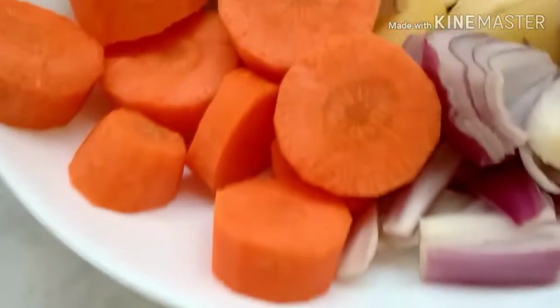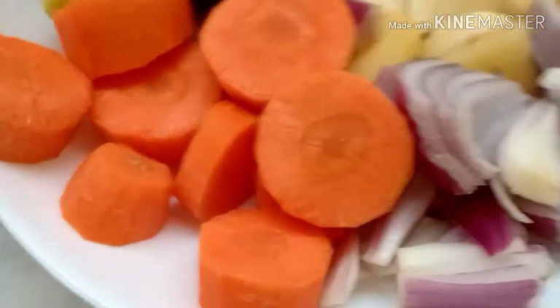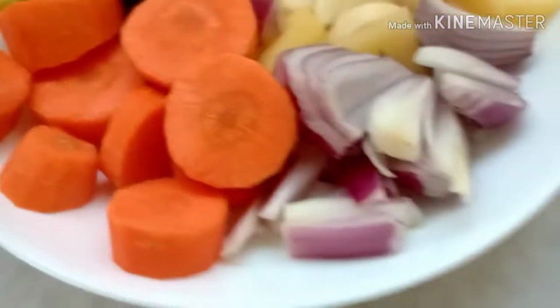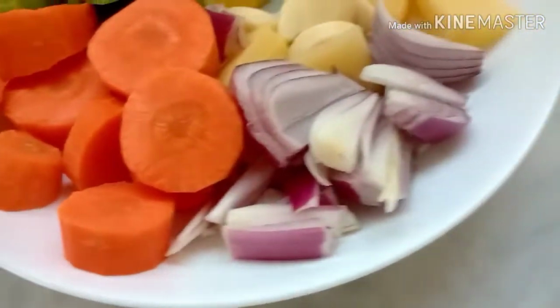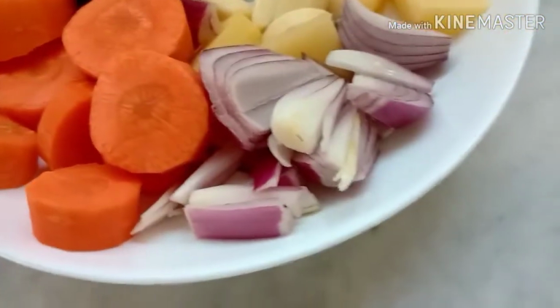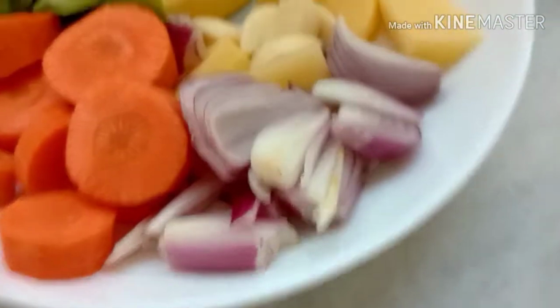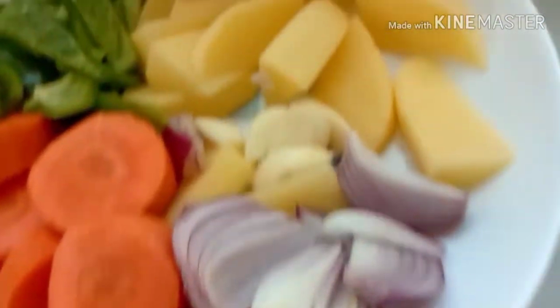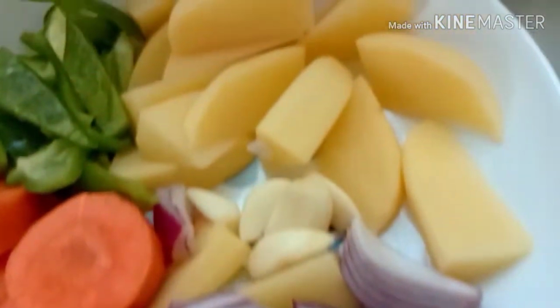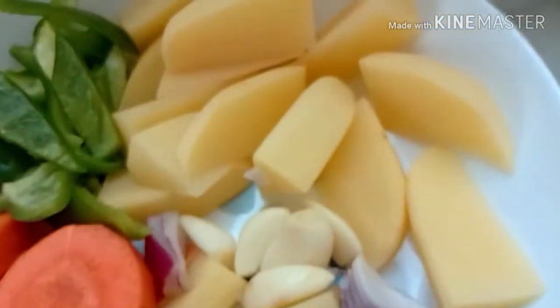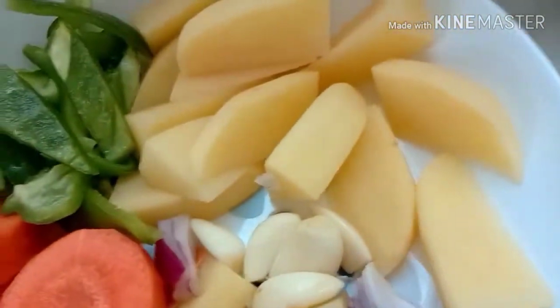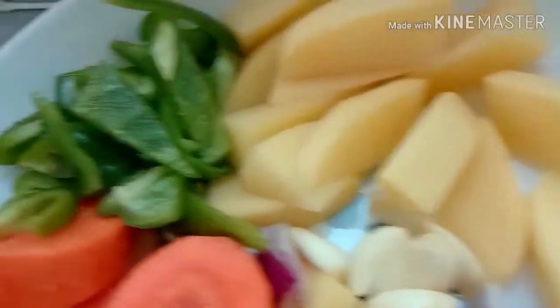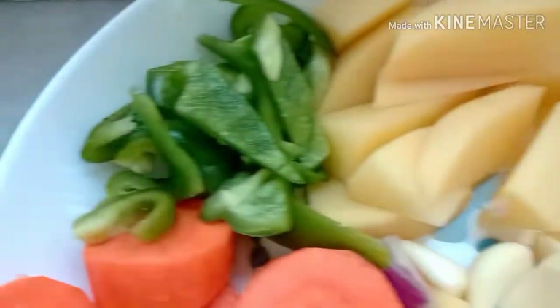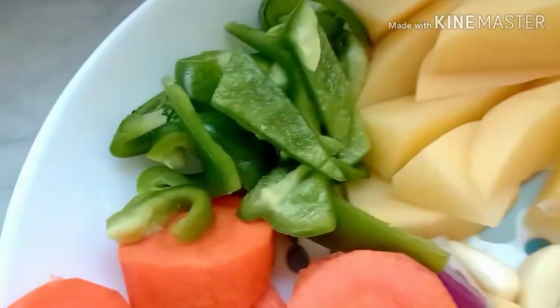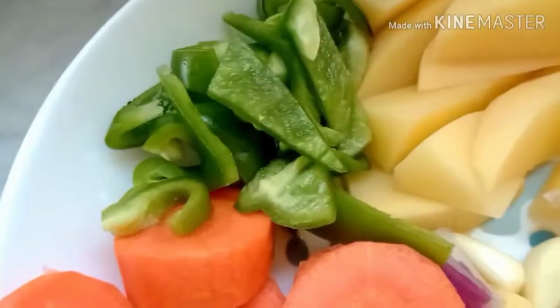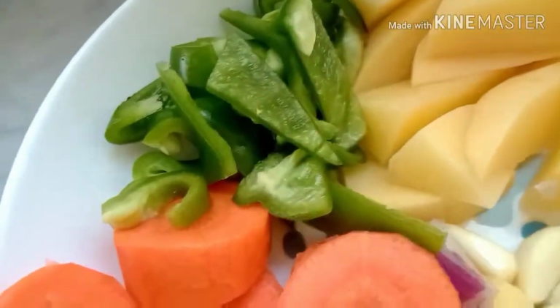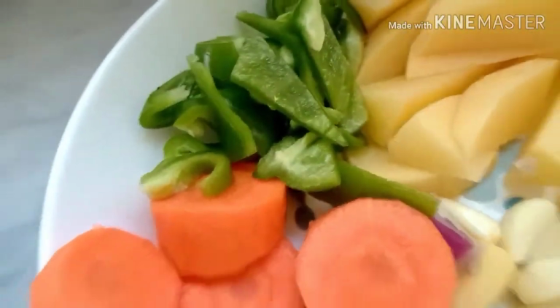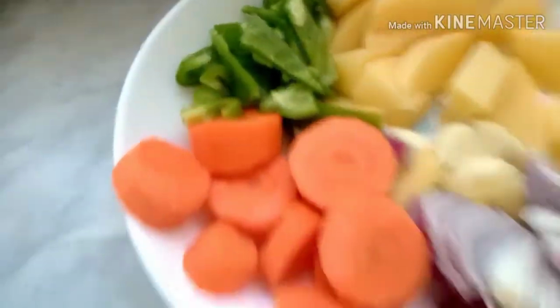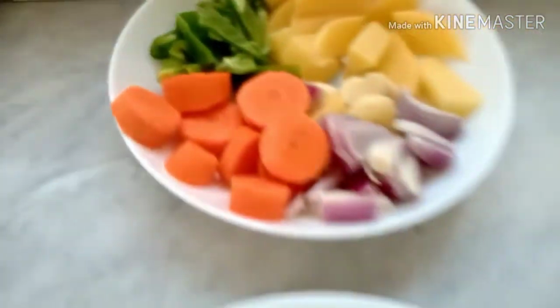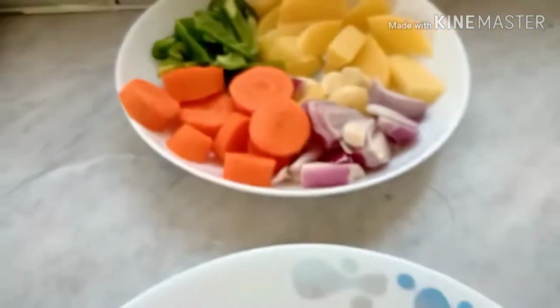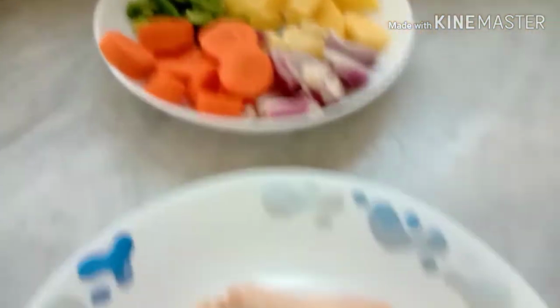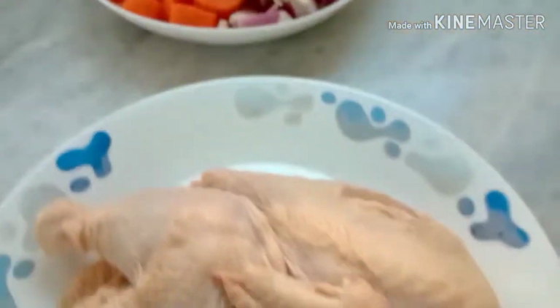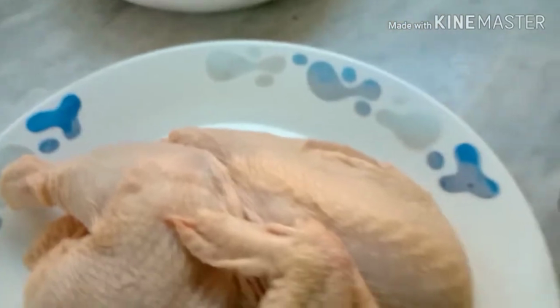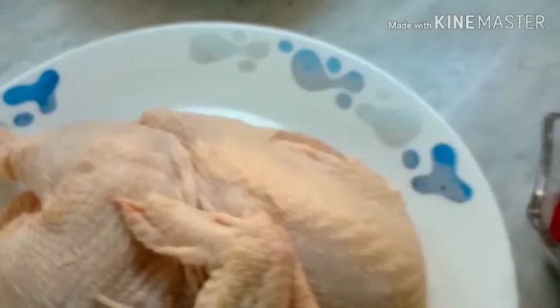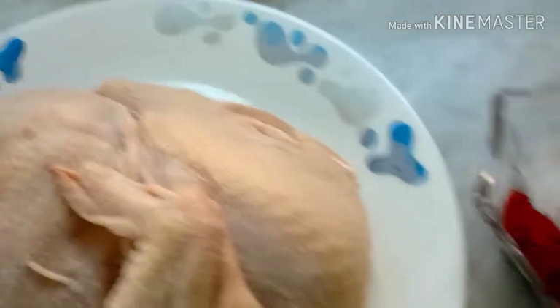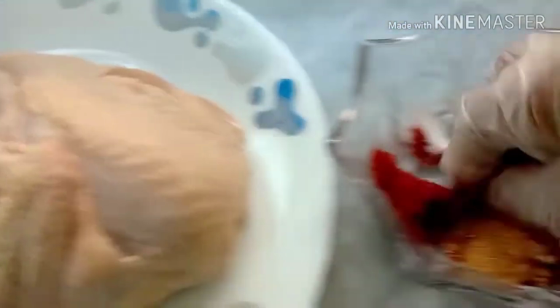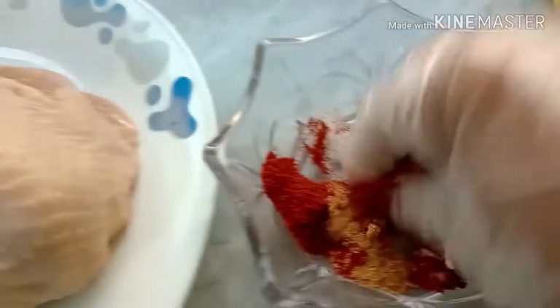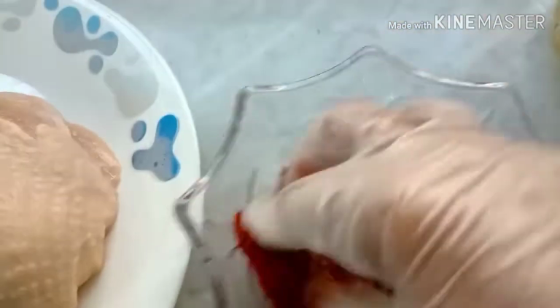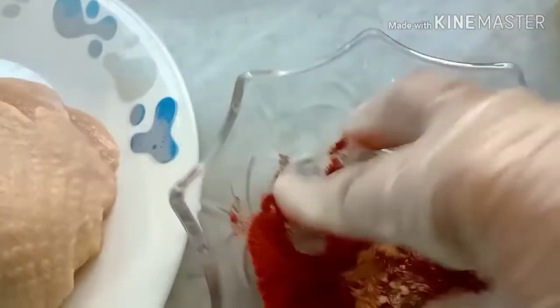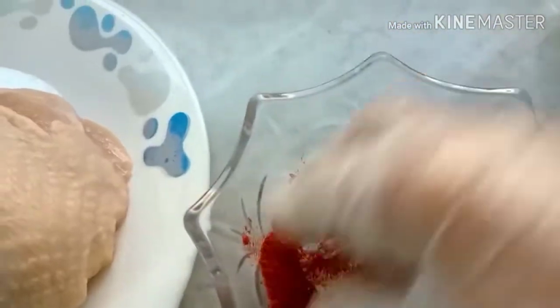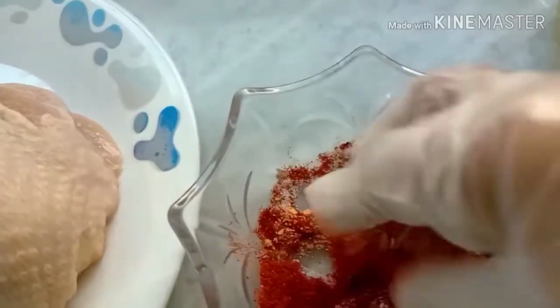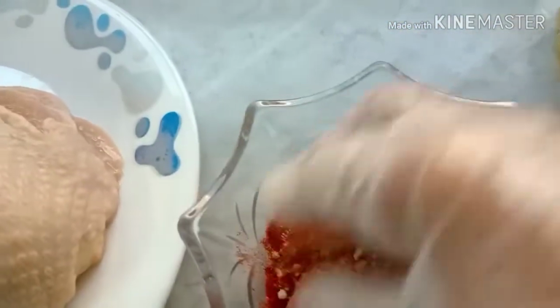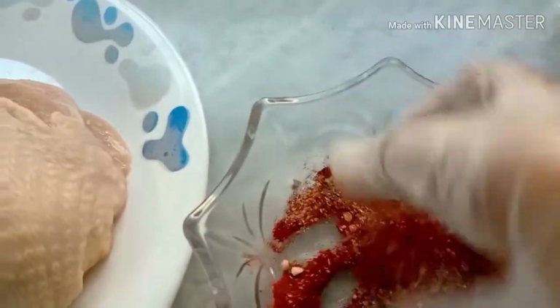Sliced carrots, sliced onion, peeled garlic, sliced potato, and also sliced red pepper. We are going to use also cooking oil.